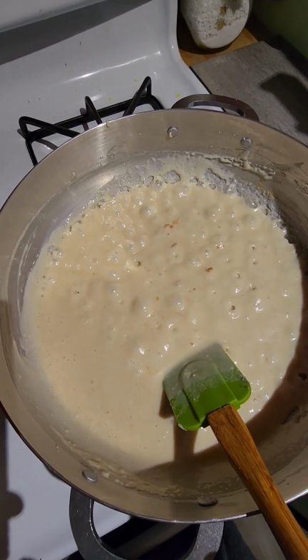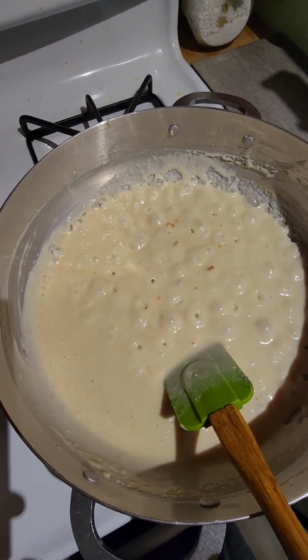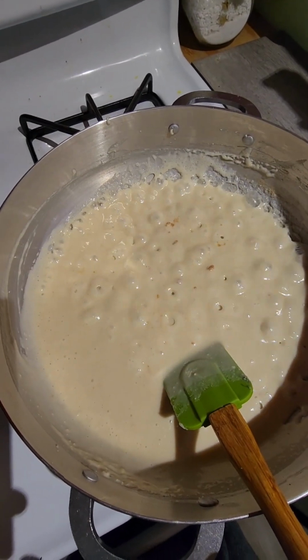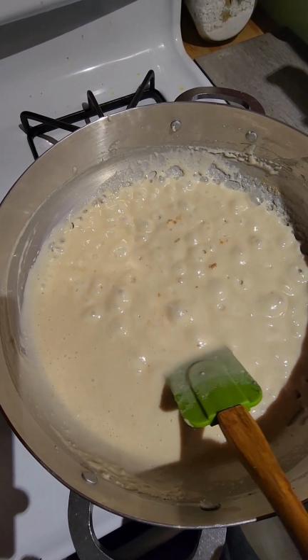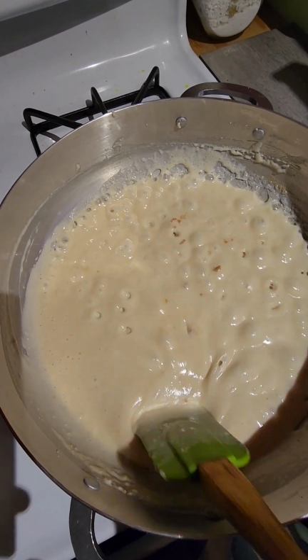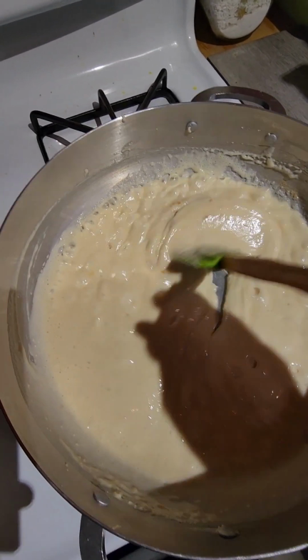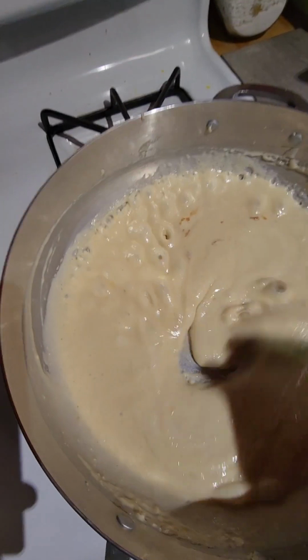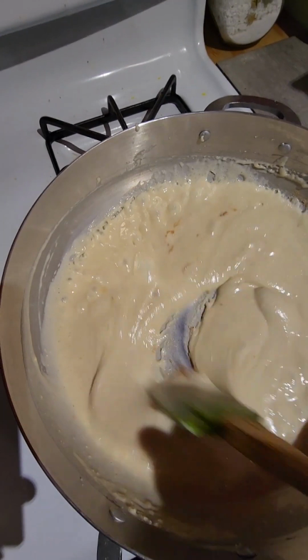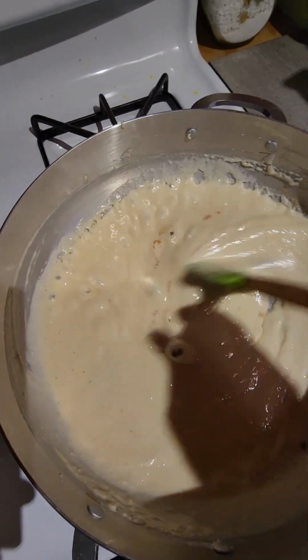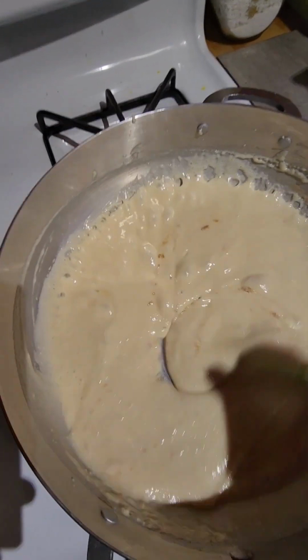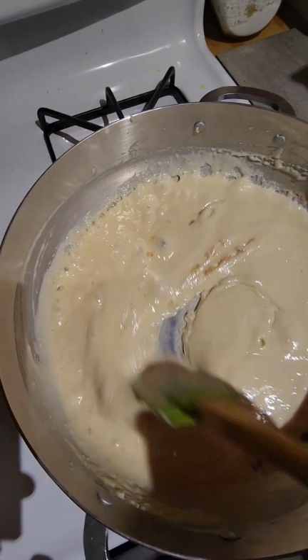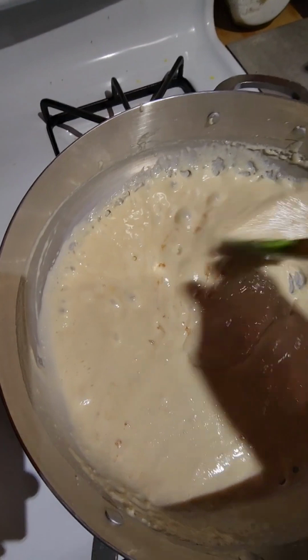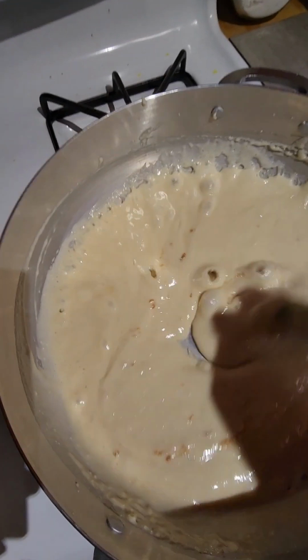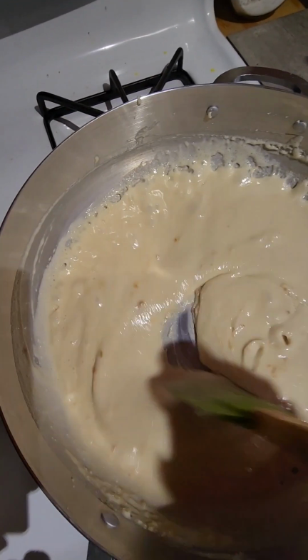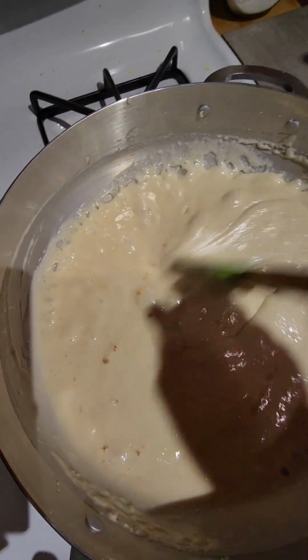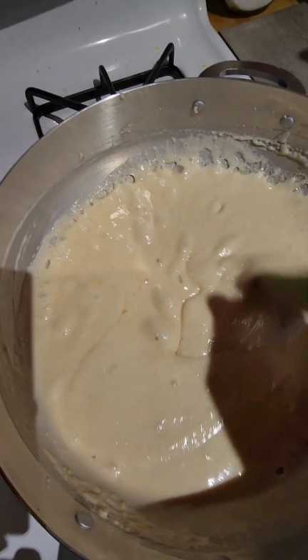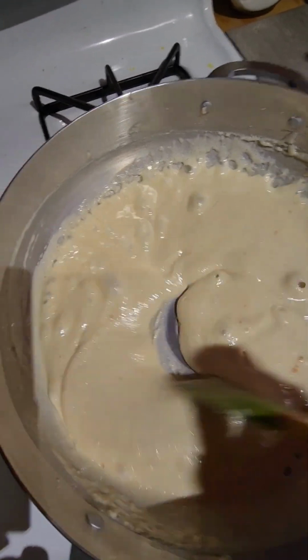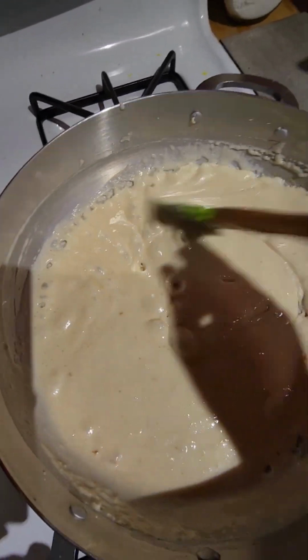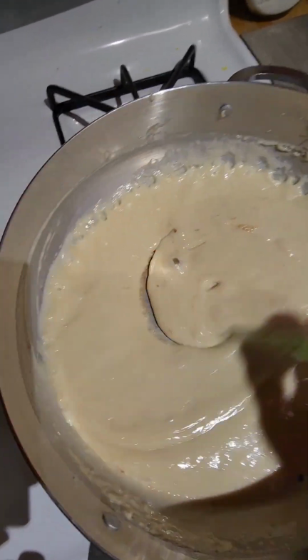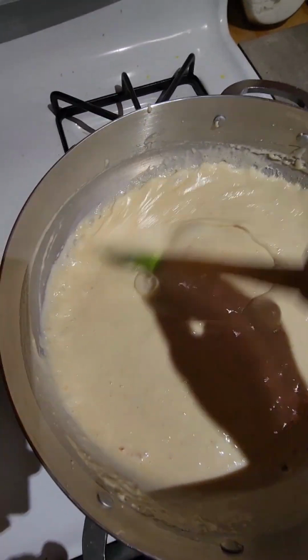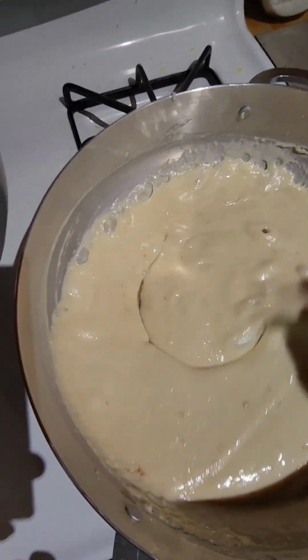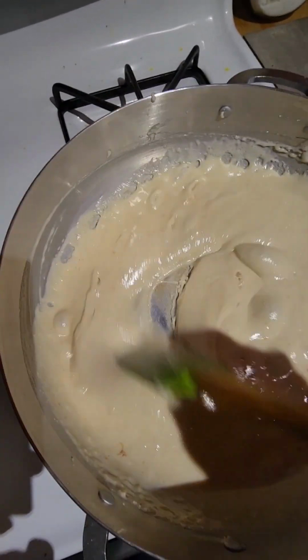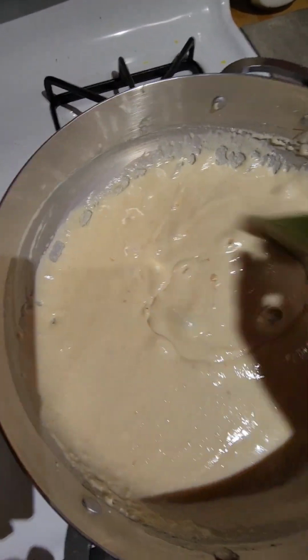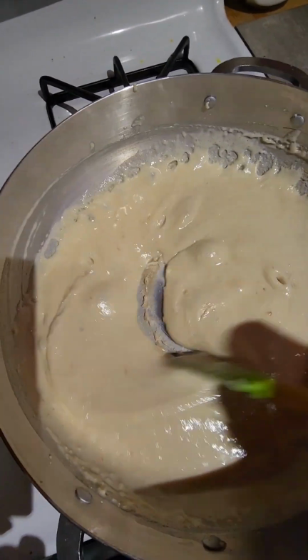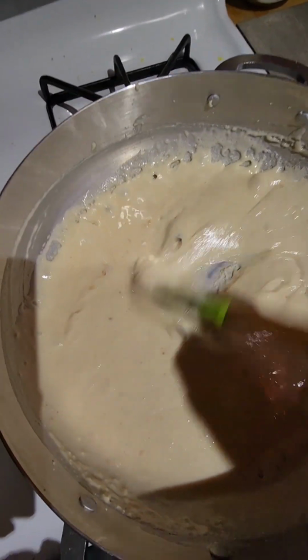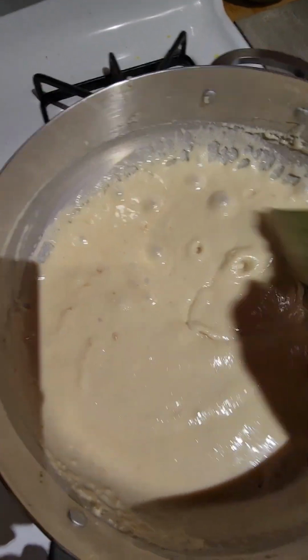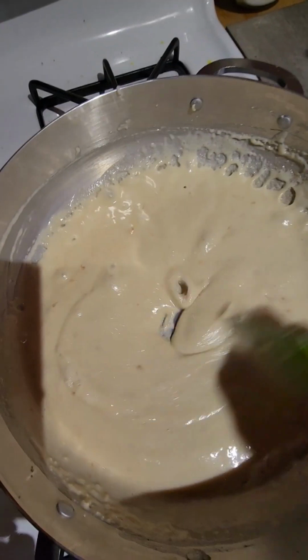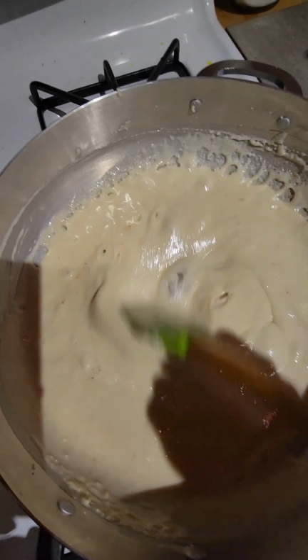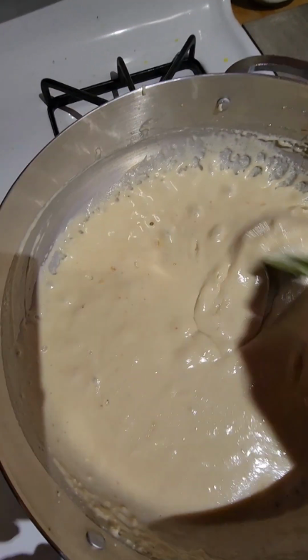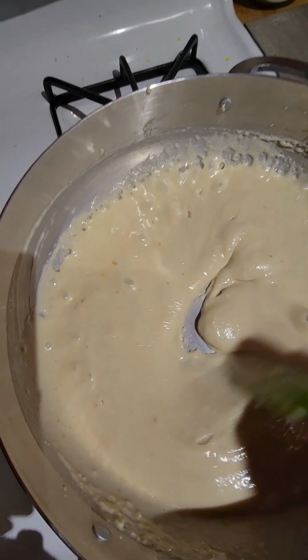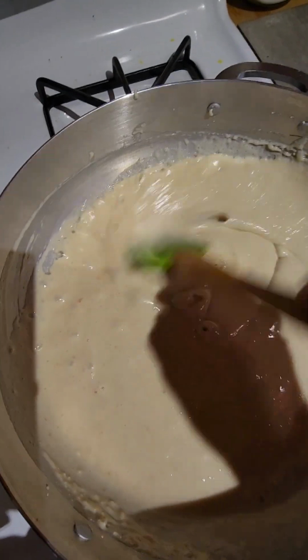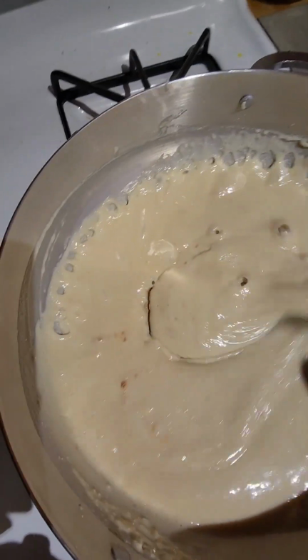You see the color is starting to change already, but make sure you constantly stir this otherwise it's going to burn. It's going to keep changing and changing.